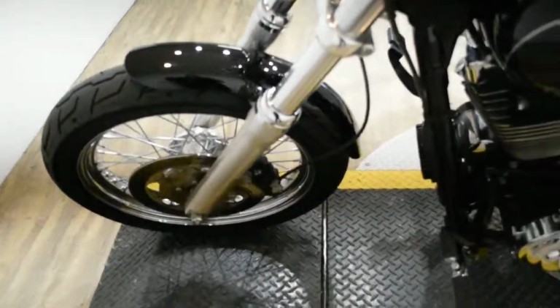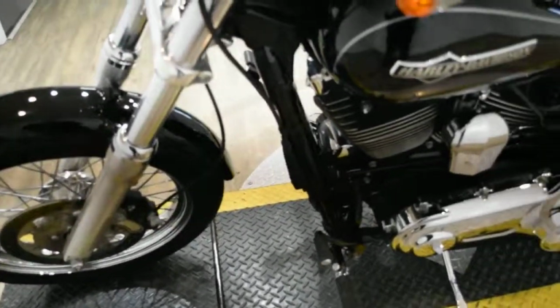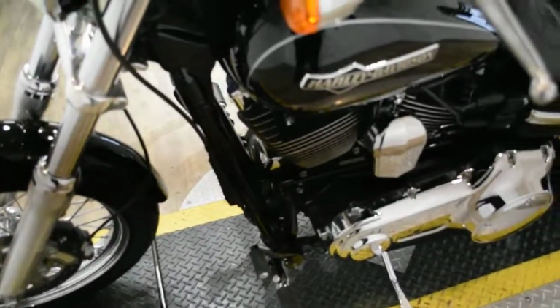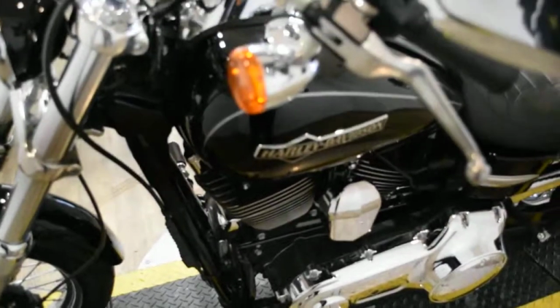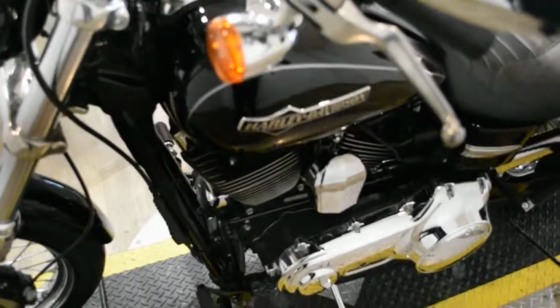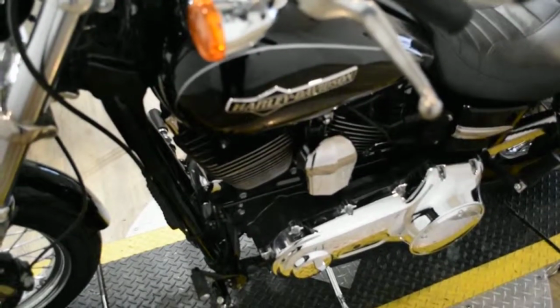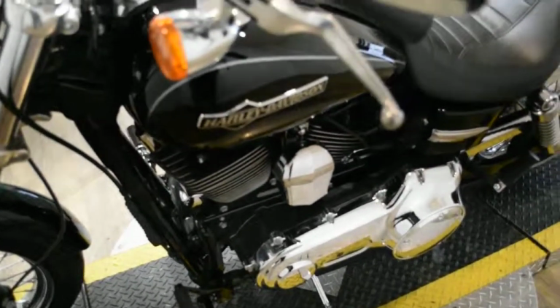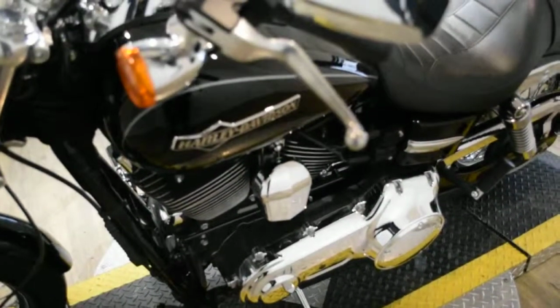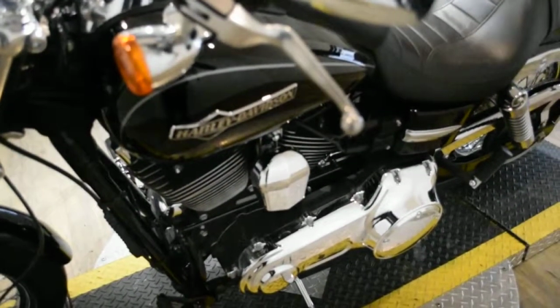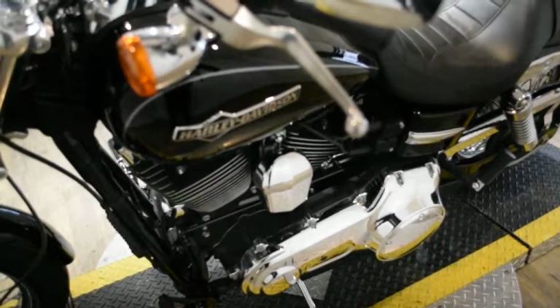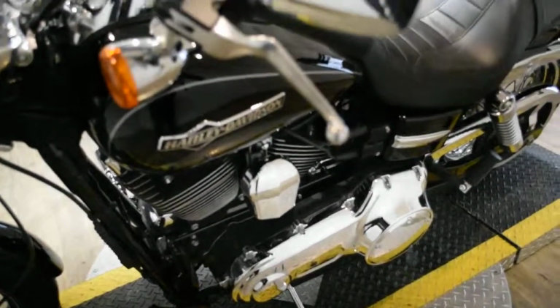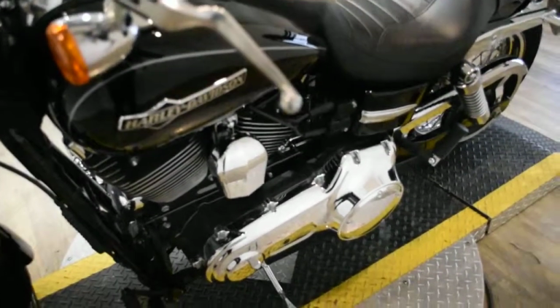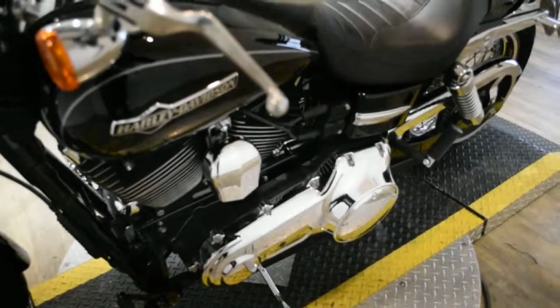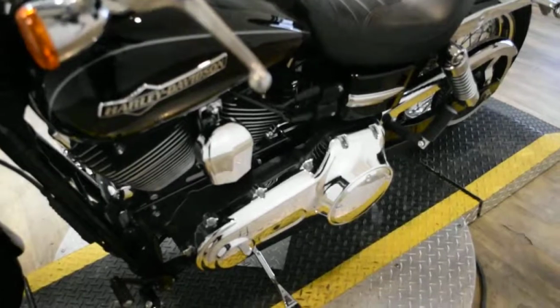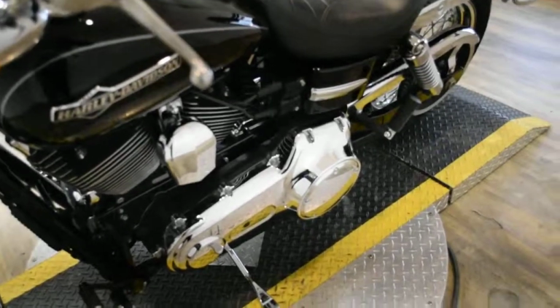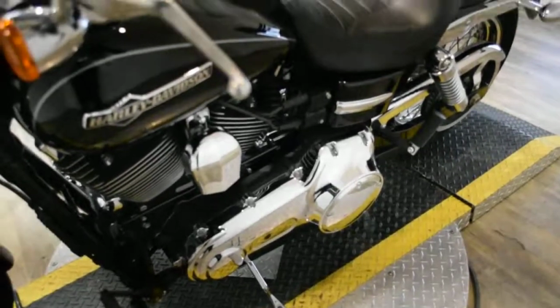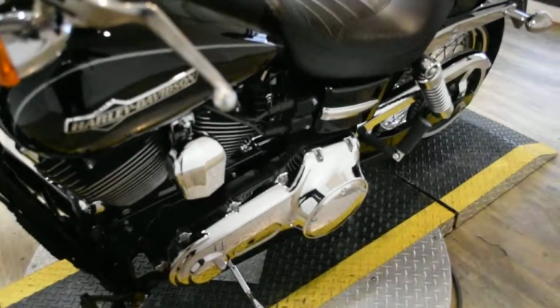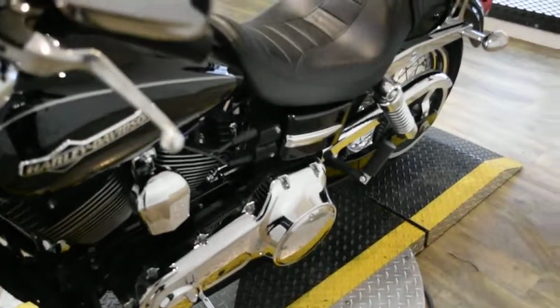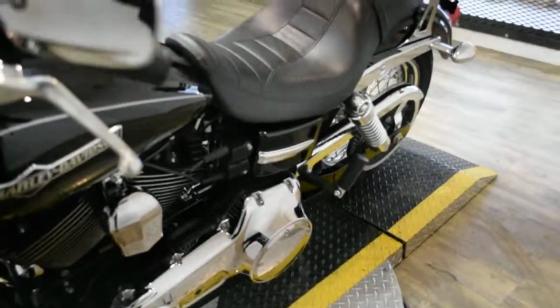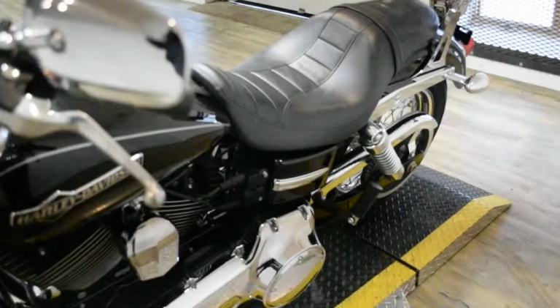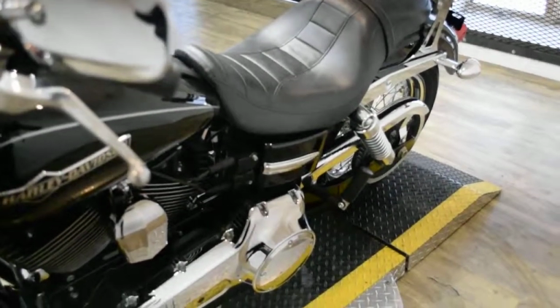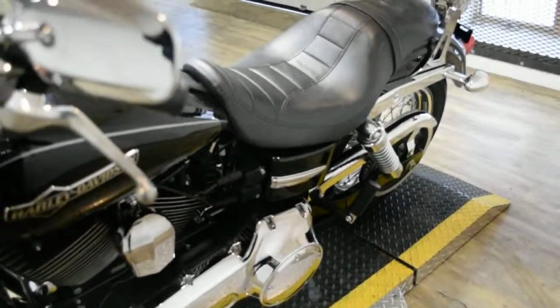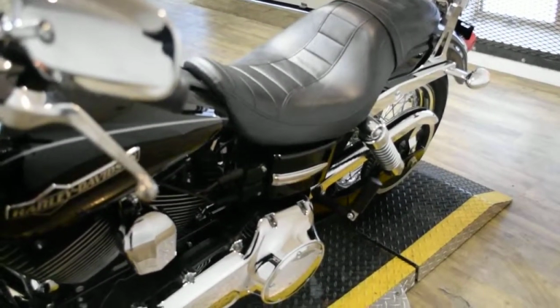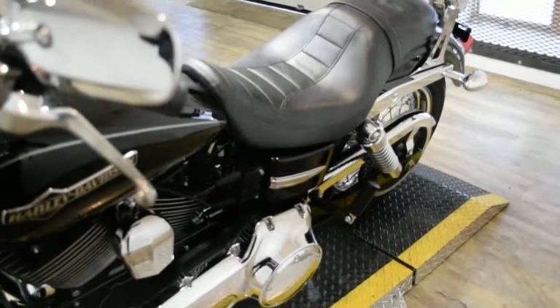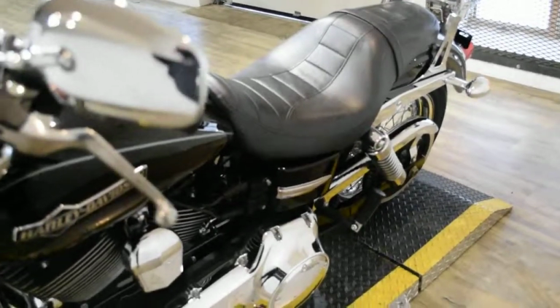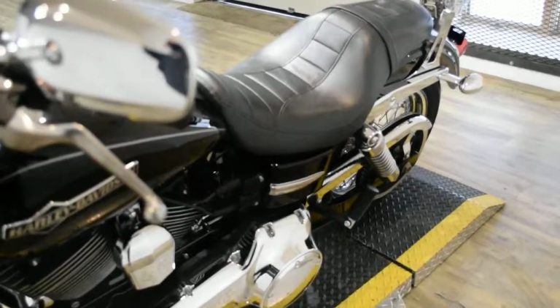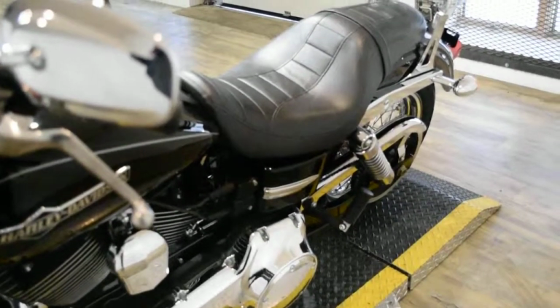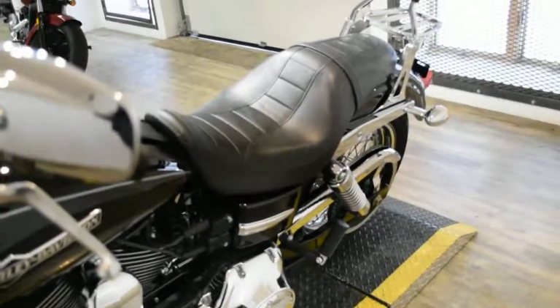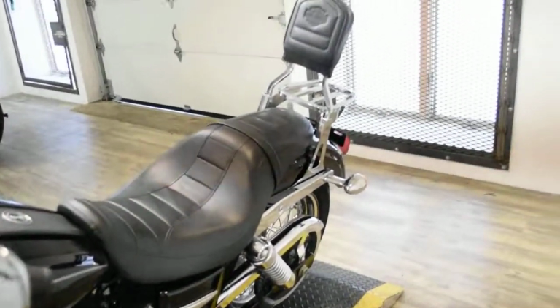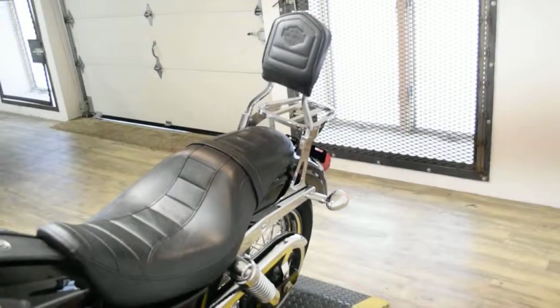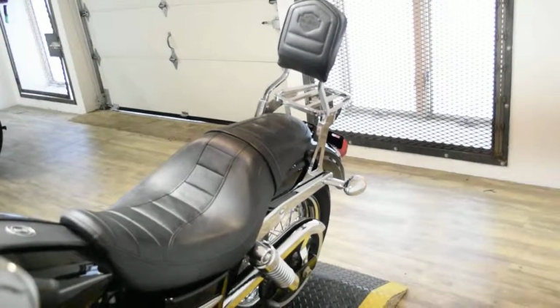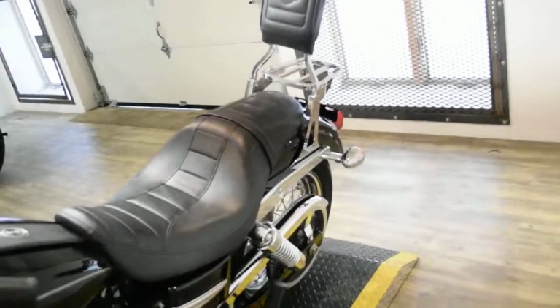This bike has been serviced and safety inspected and is ready for the road. It has 15,609 miles on it. This bike also has a couple of extras: it has the S&S air cleaner, the passenger backrest, and the luggage rack.